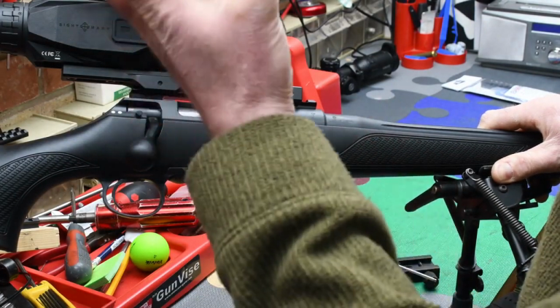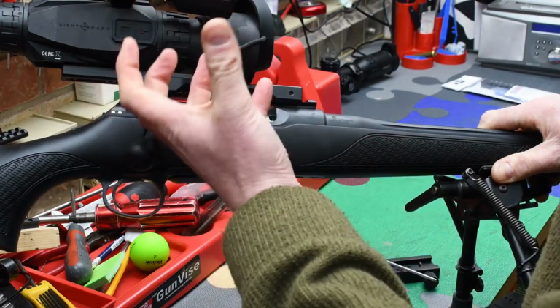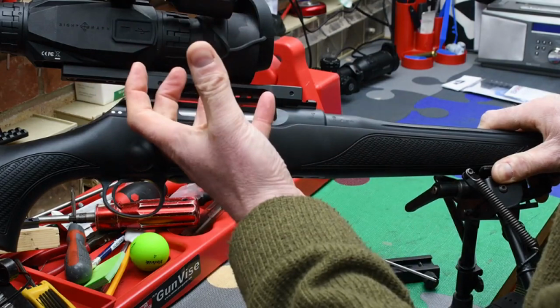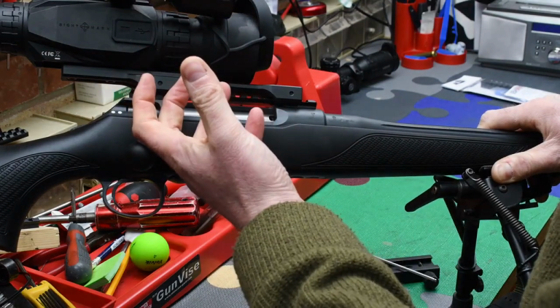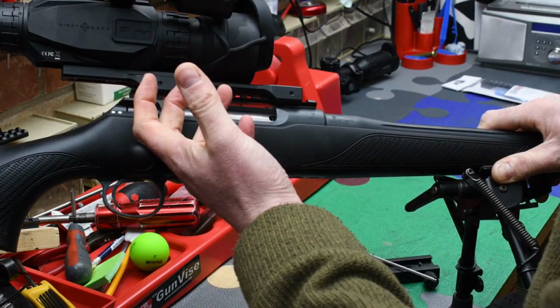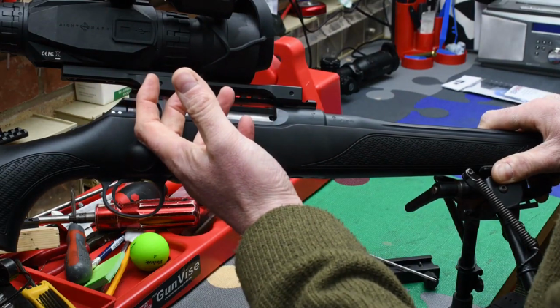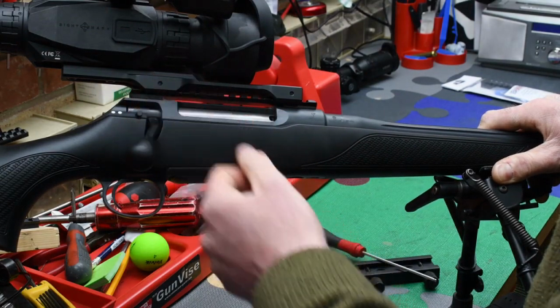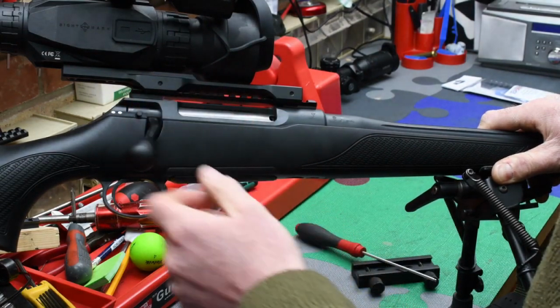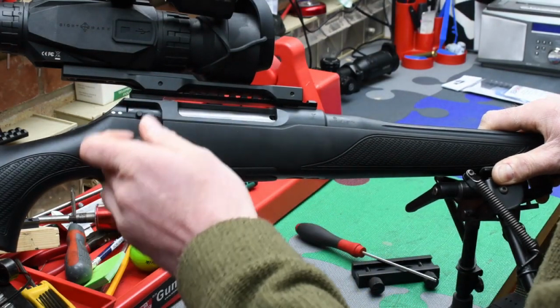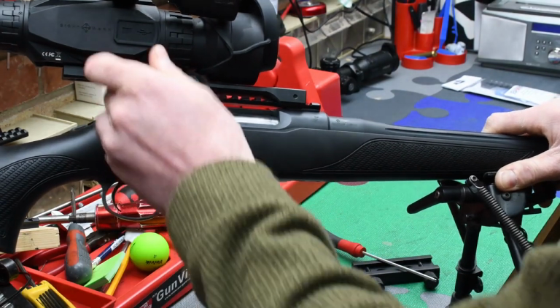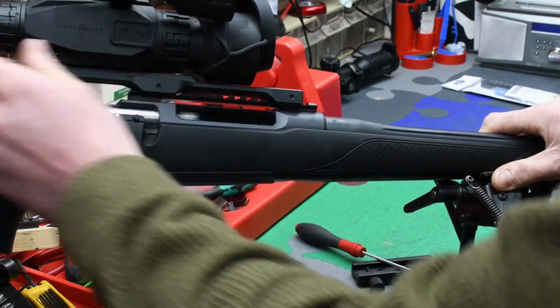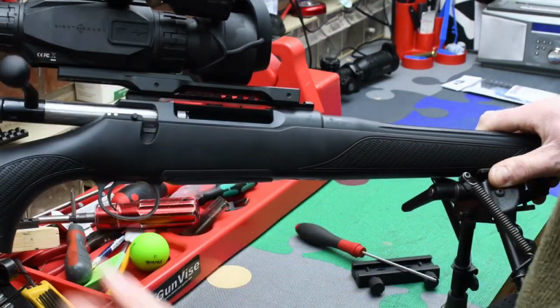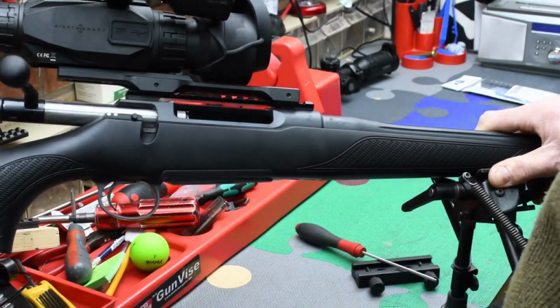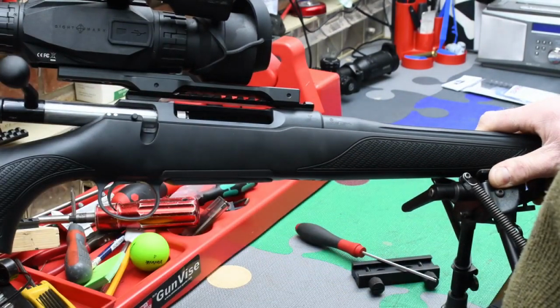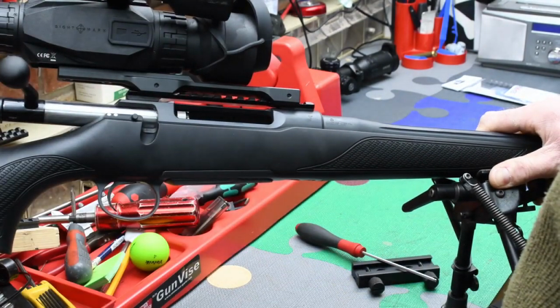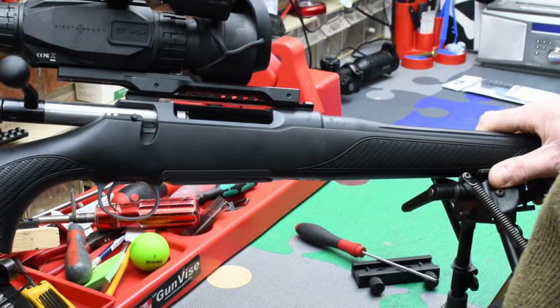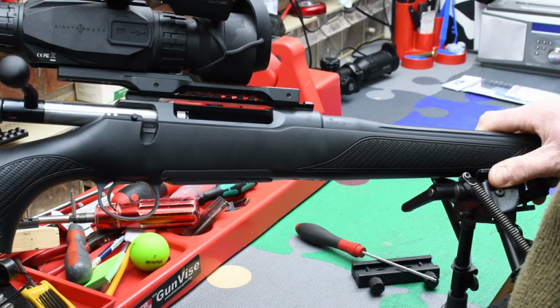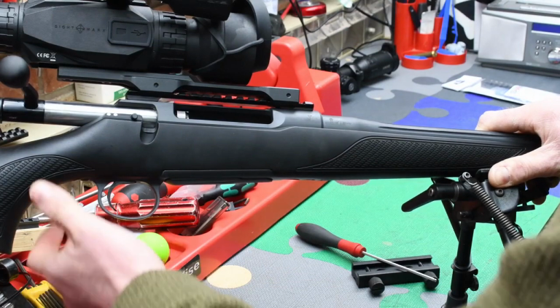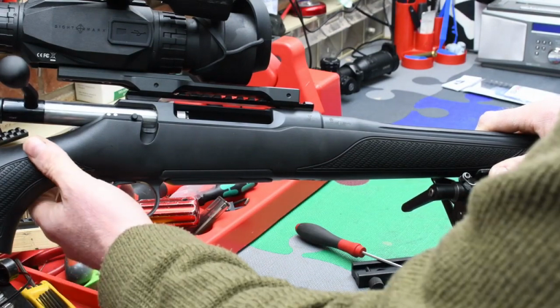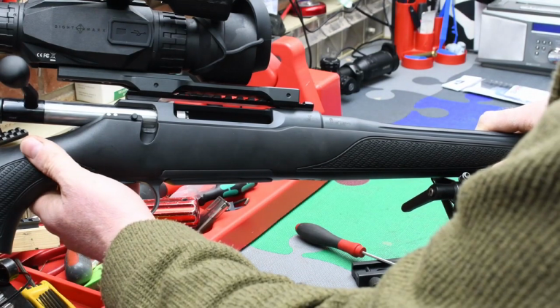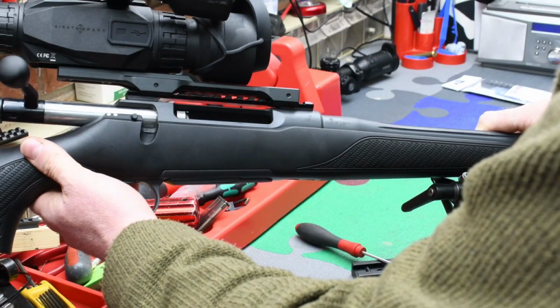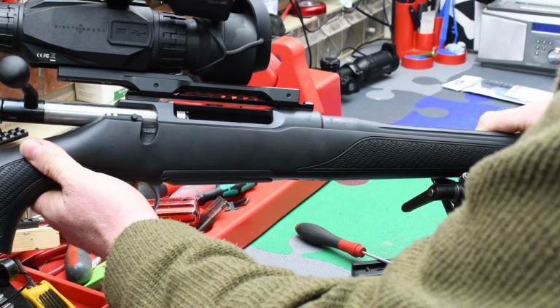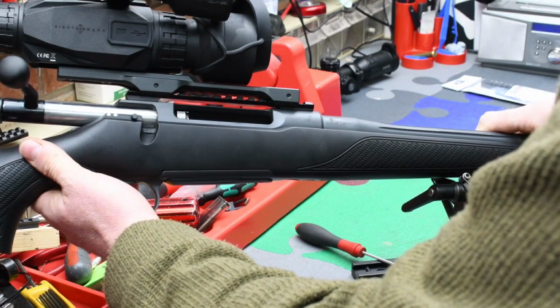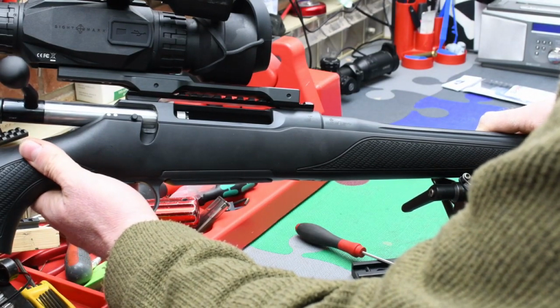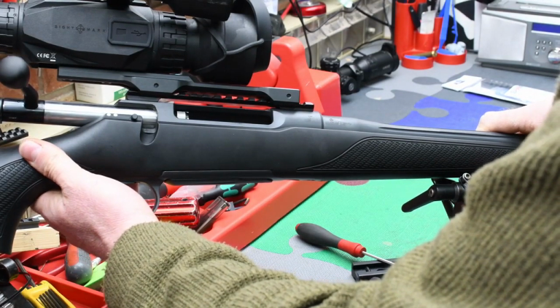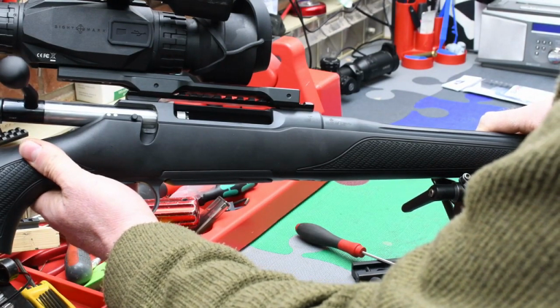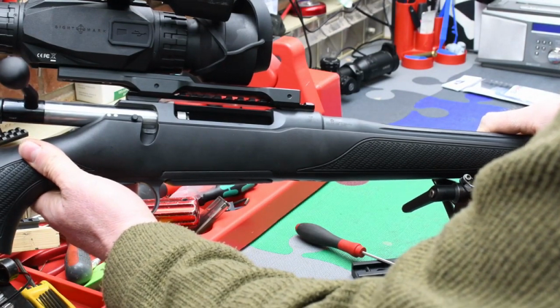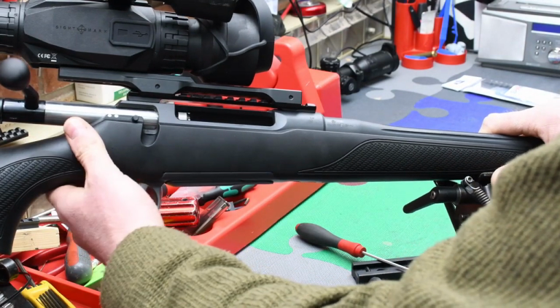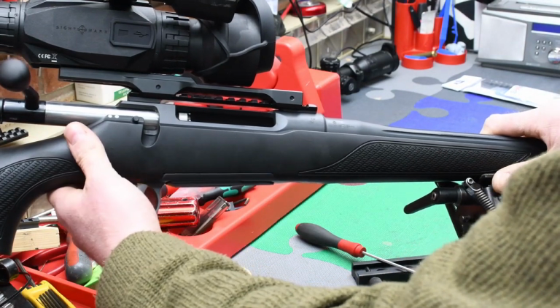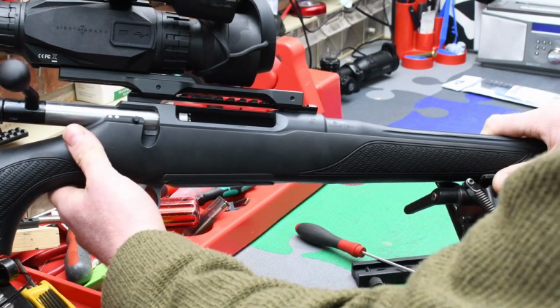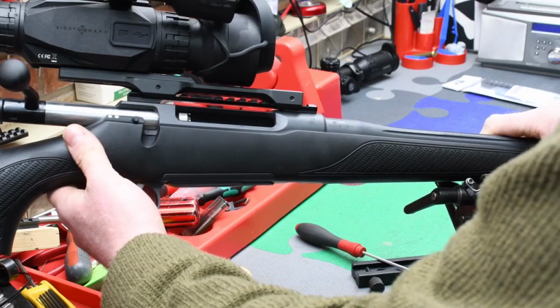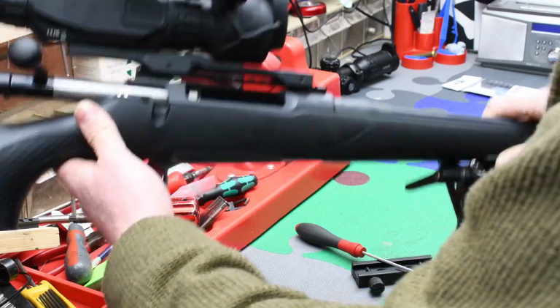I think this is going to be the making of the Wraith for me because it's addressing one of the few downsides I saw with it. We'll get it zeroed tomorrow and try it tomorrow night. Cracking stuff from Scott Country — thank you very much.